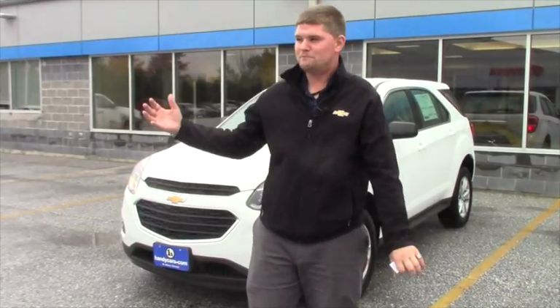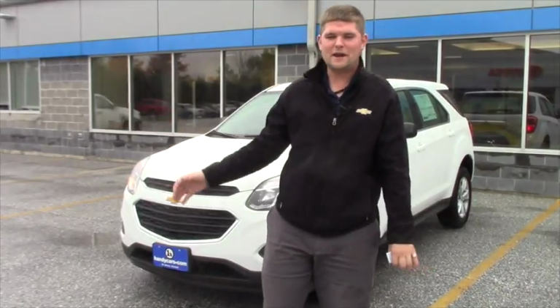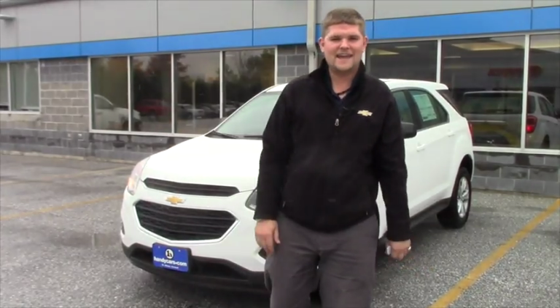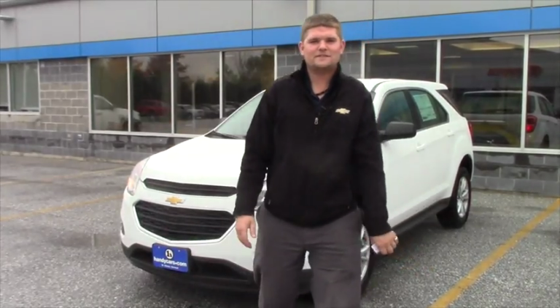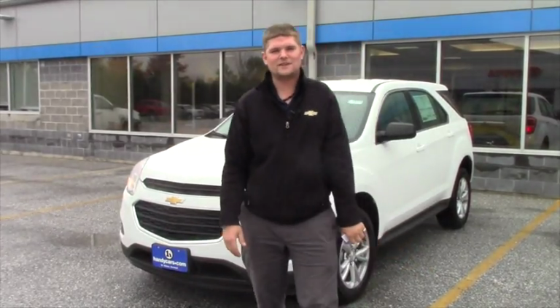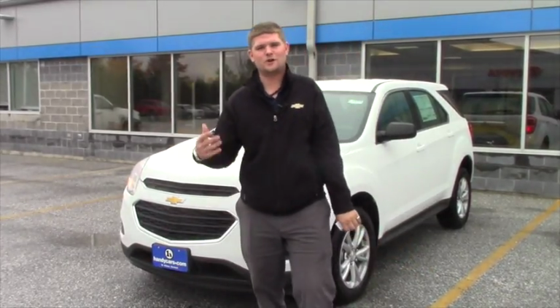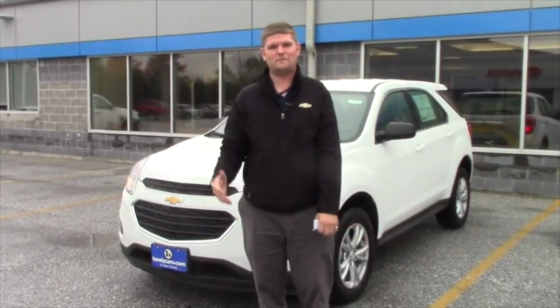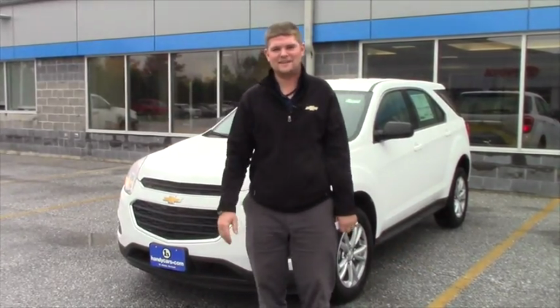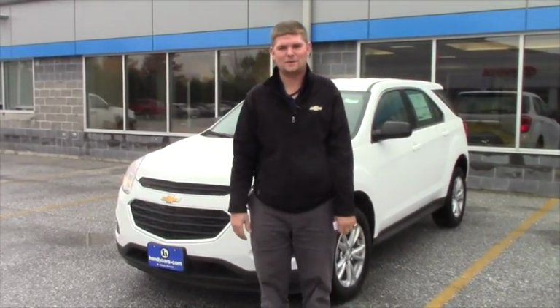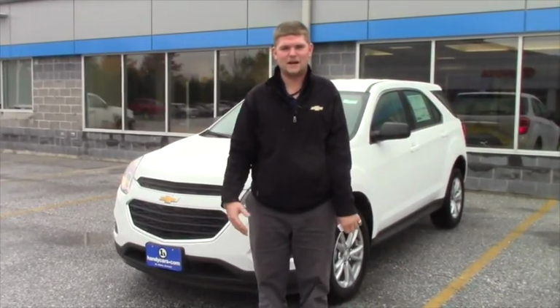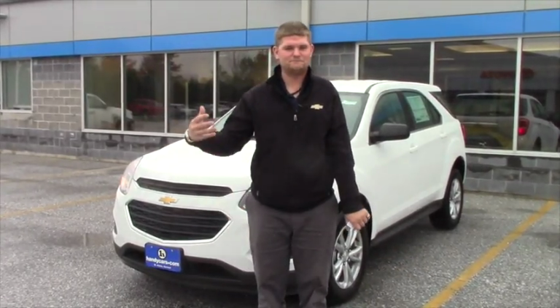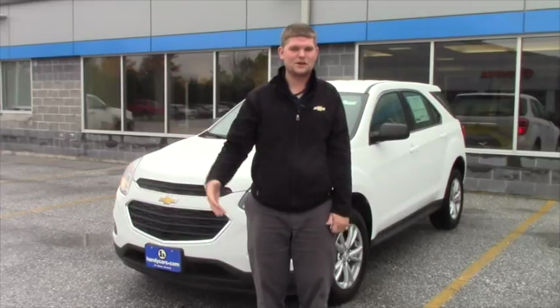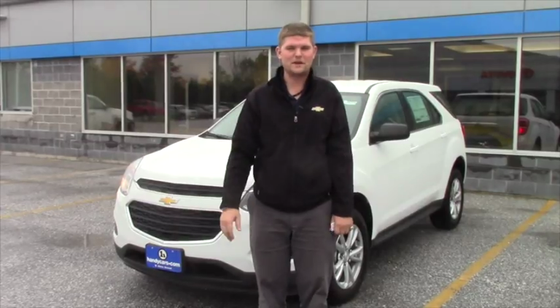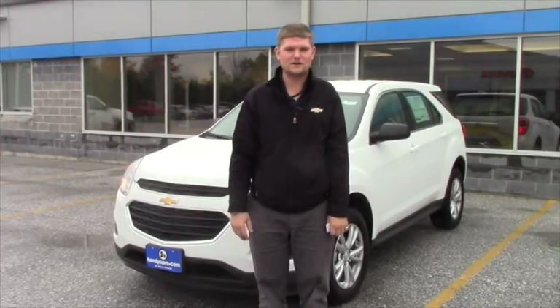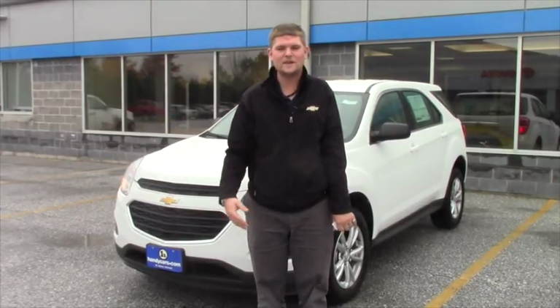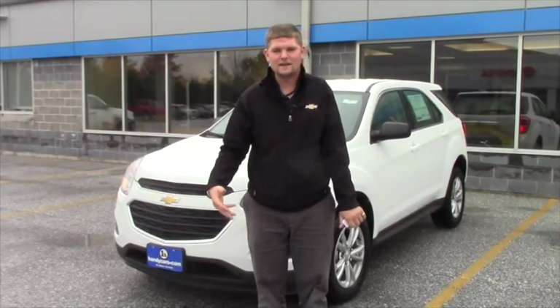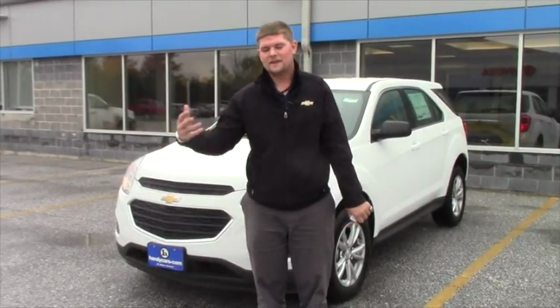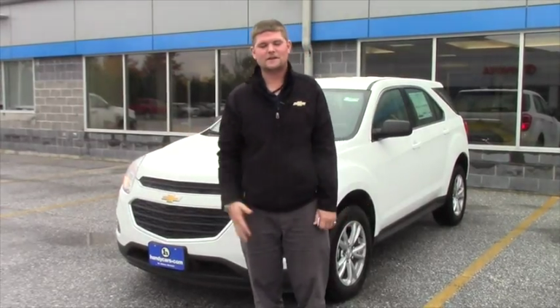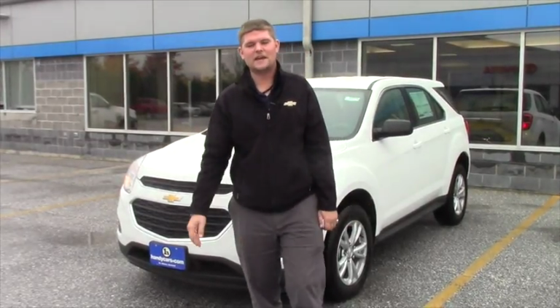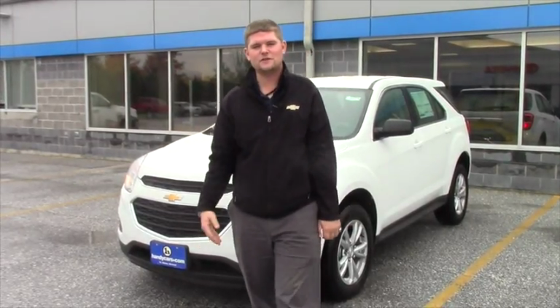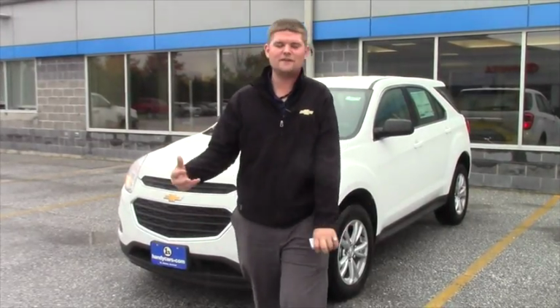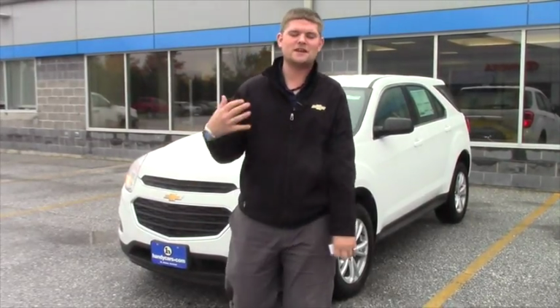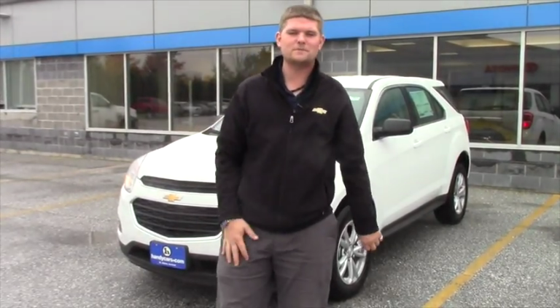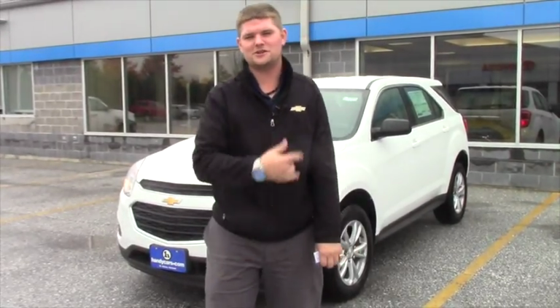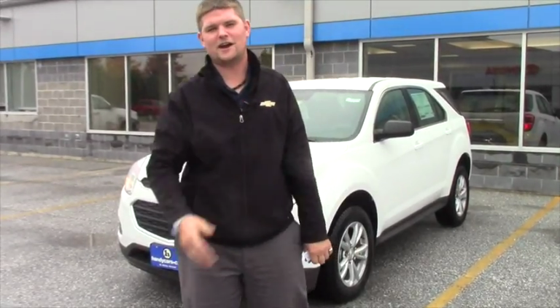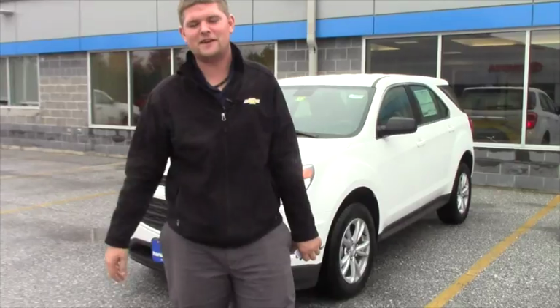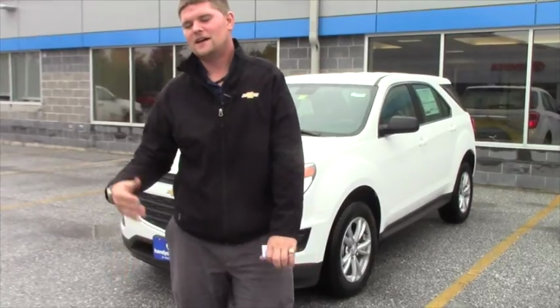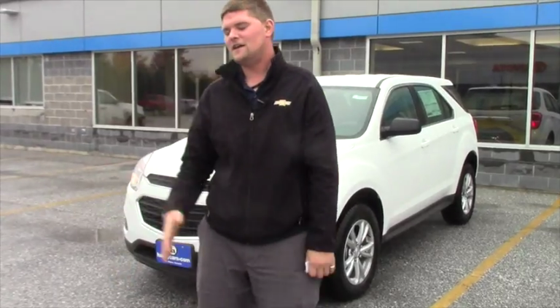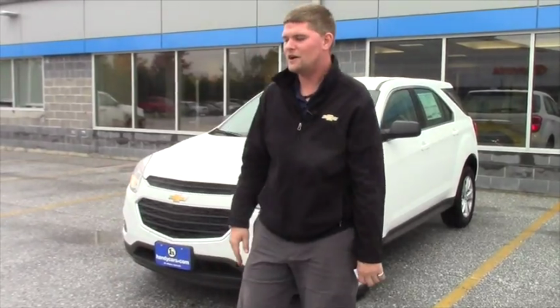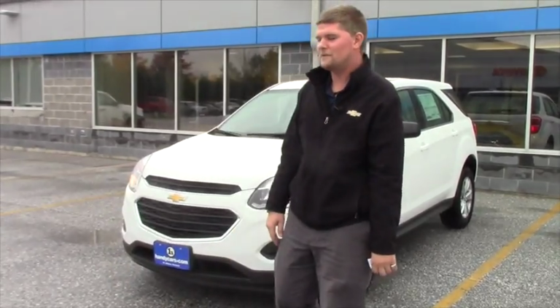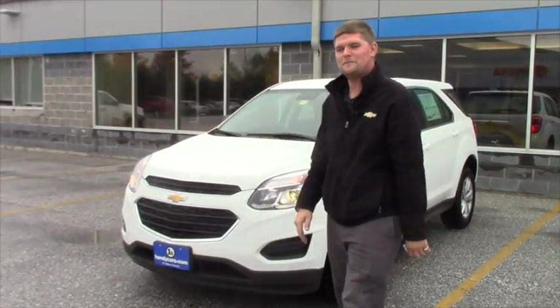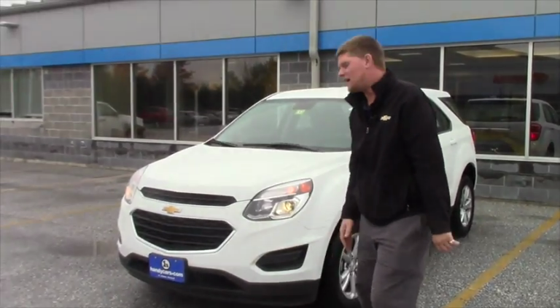Pretty rainy day out today, so what a better day to spend your weekend than to come into Handy Chevrolet, visit us a little bit, drink our coffee and our water and come down and buy a car.